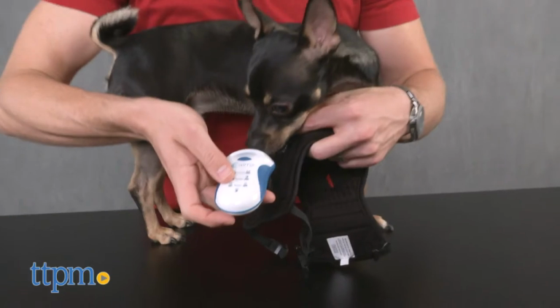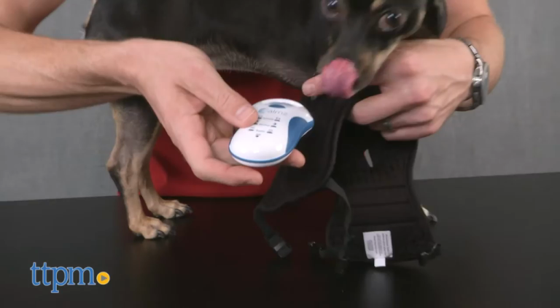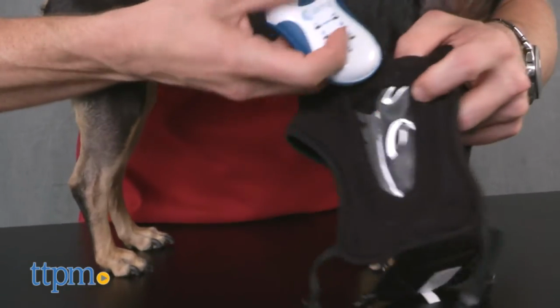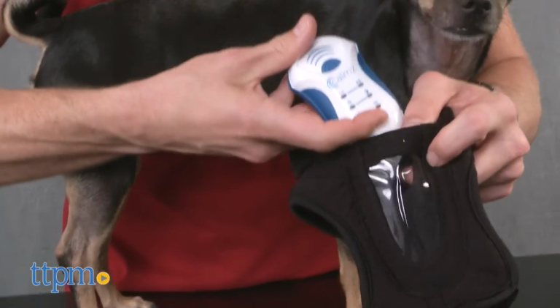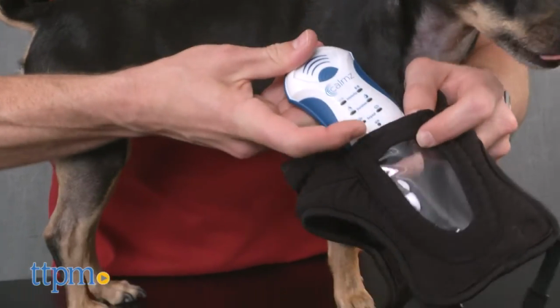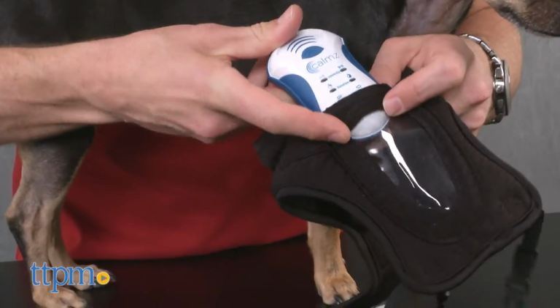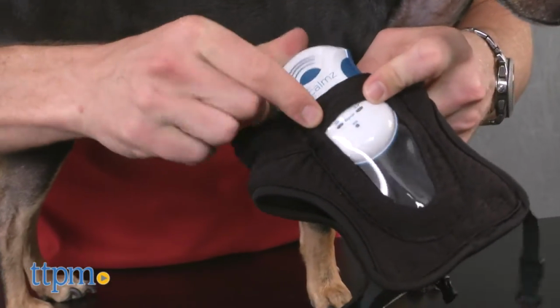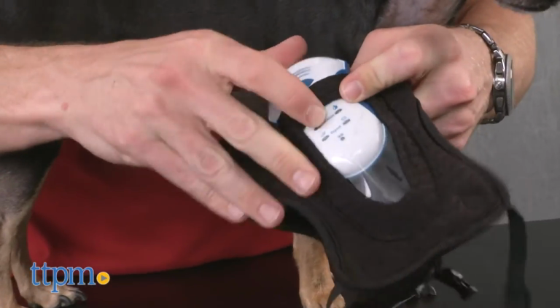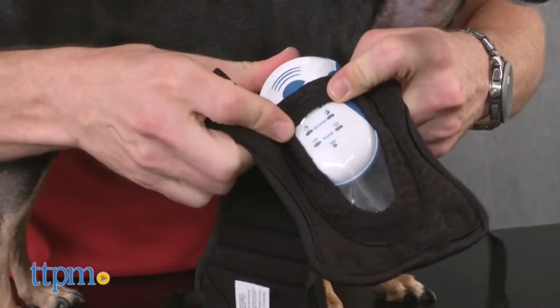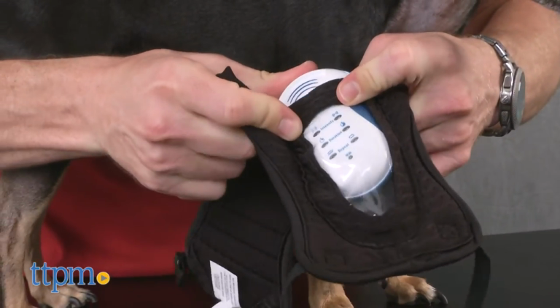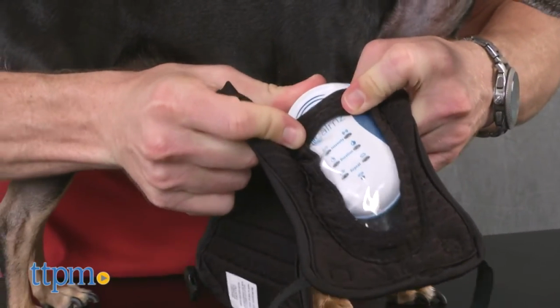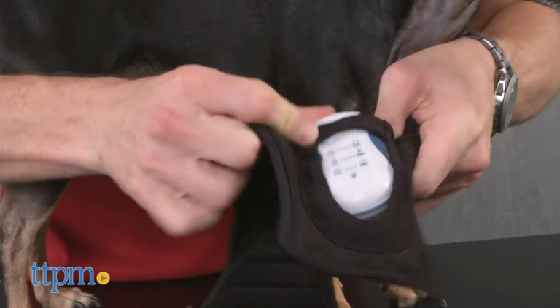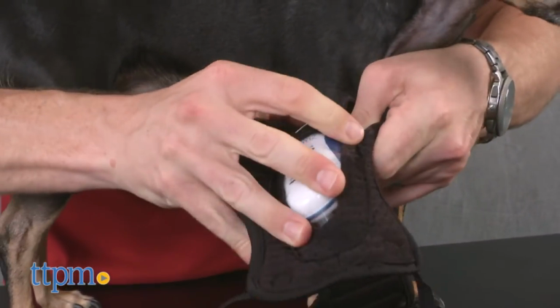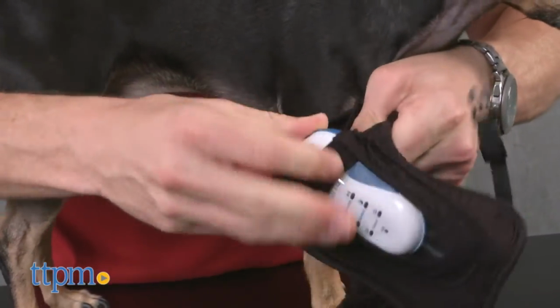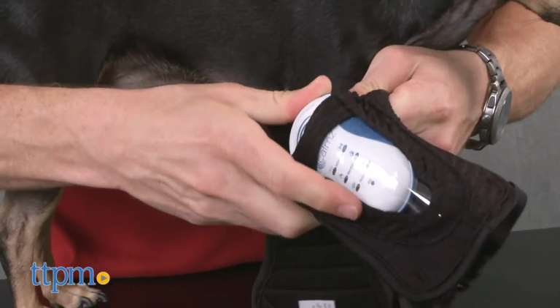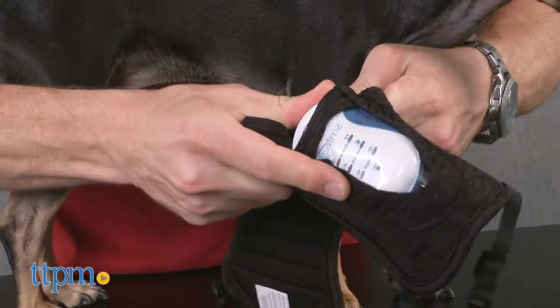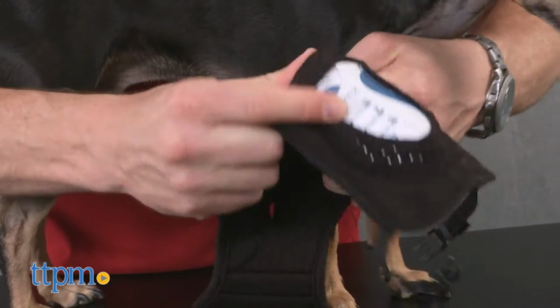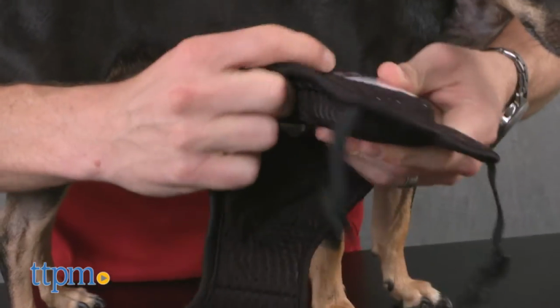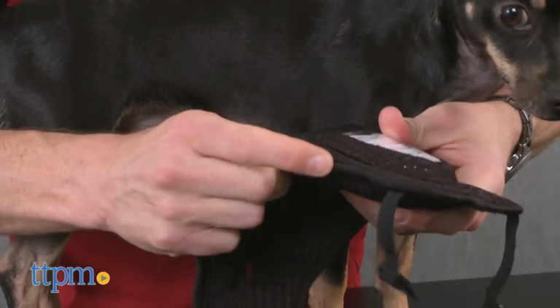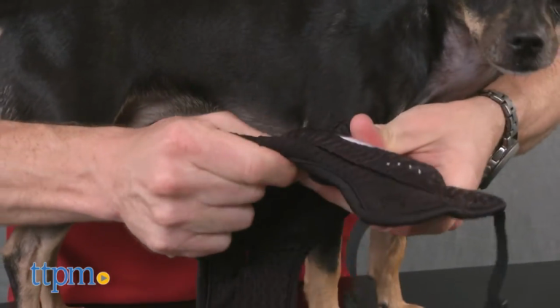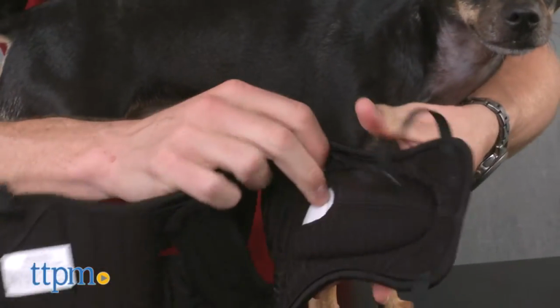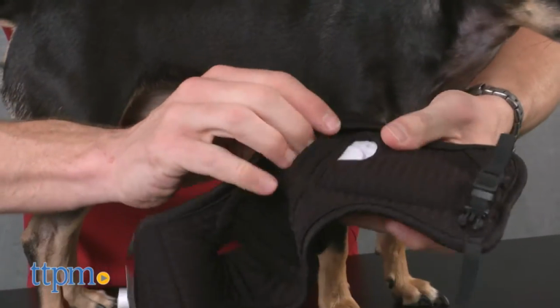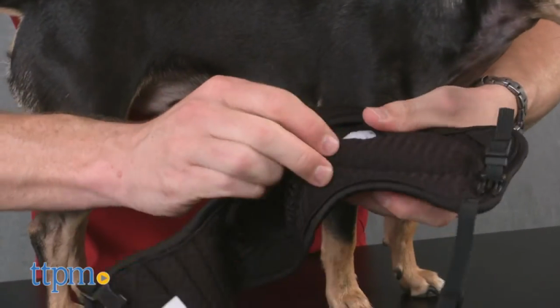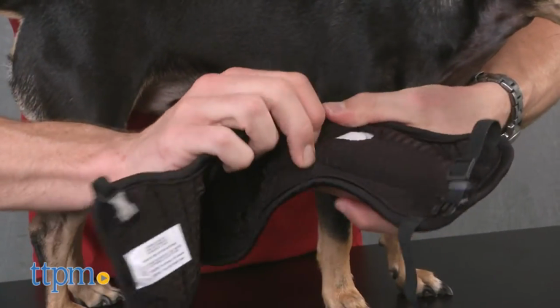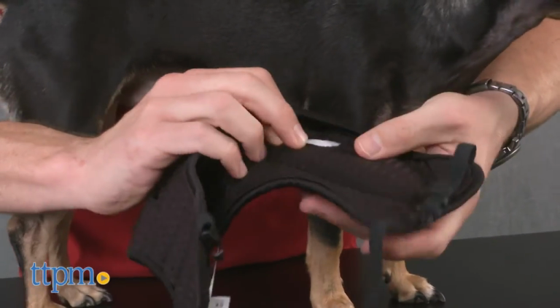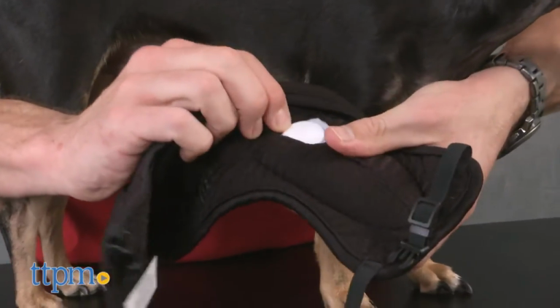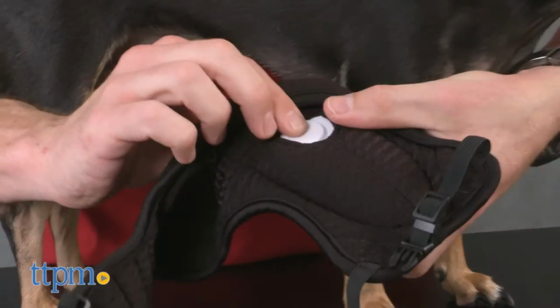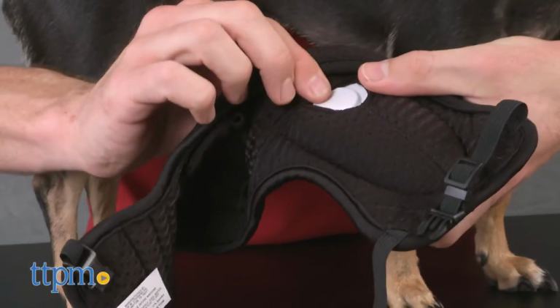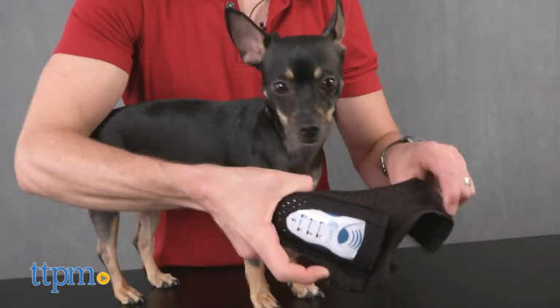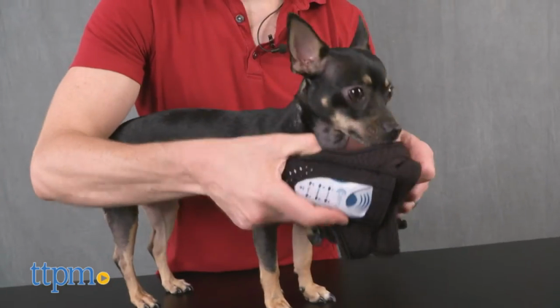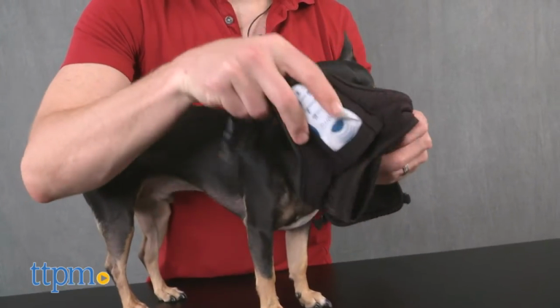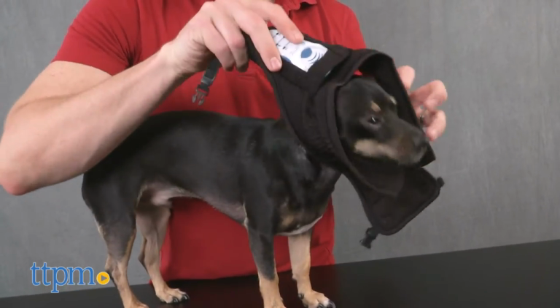My Max here is a high-strung boy, part Chihuahua. He has wound up a little tighter than your average pooch, so we've worked with a trainer and worked to create an environment where he can be his calmest. Still, things like noisy neighbors and honking horns sometimes make him jumpy.